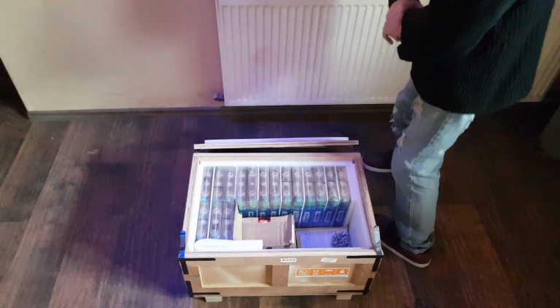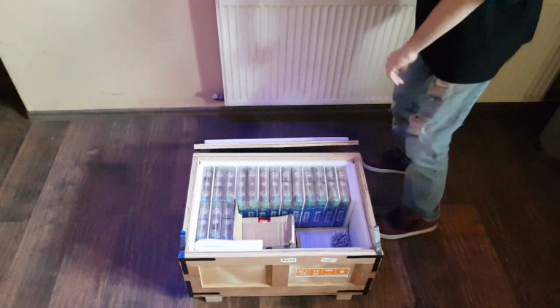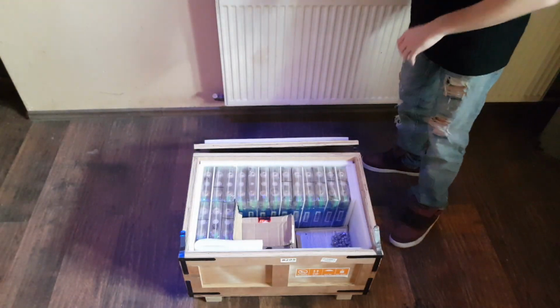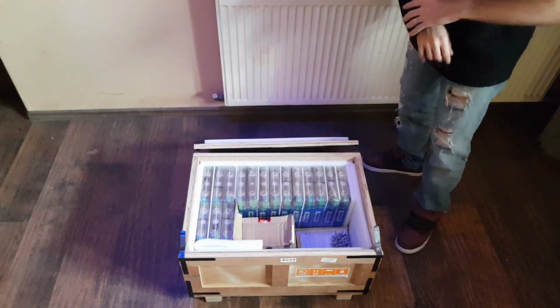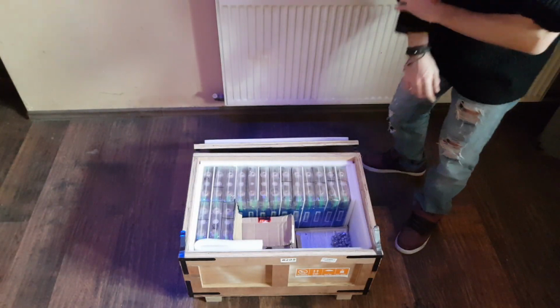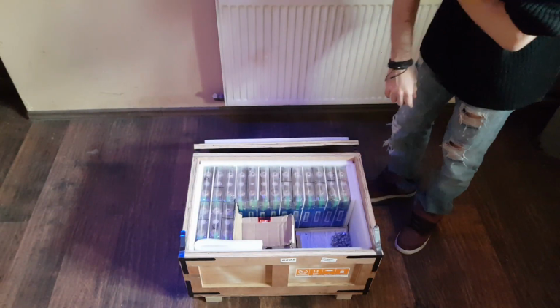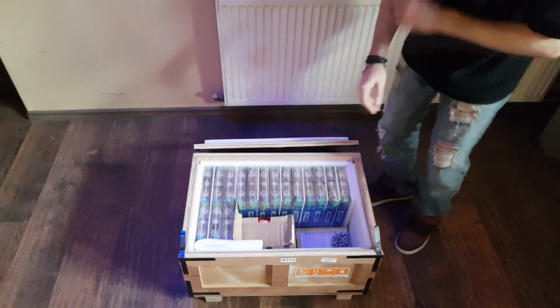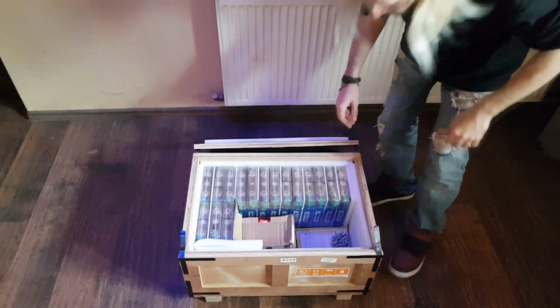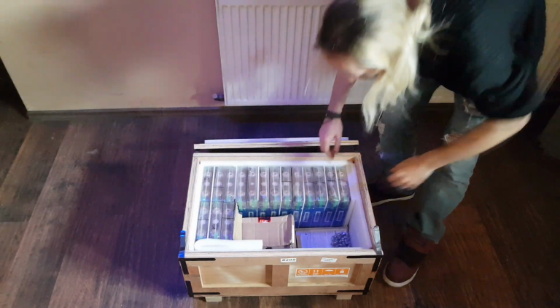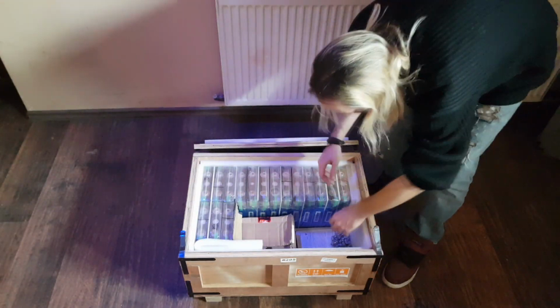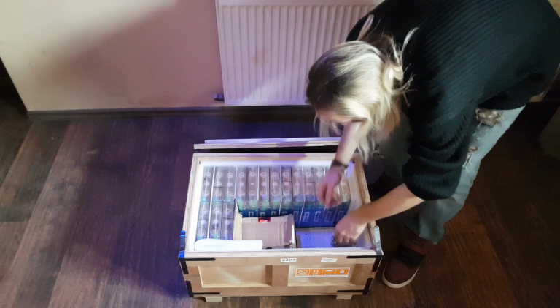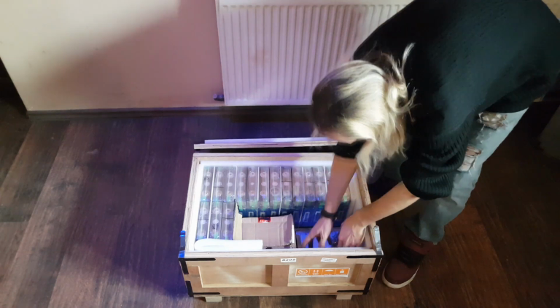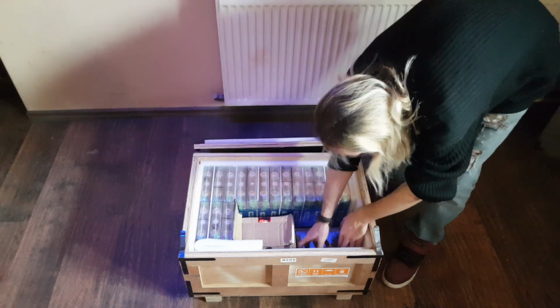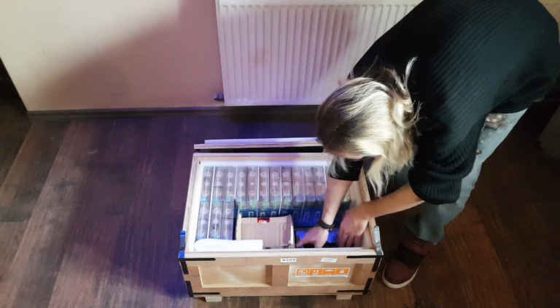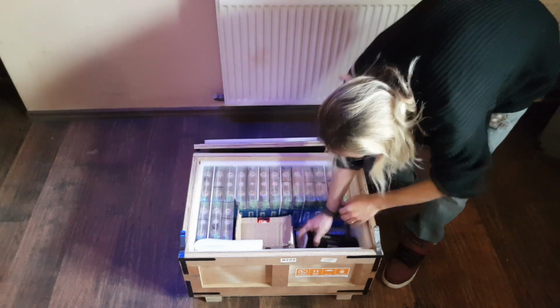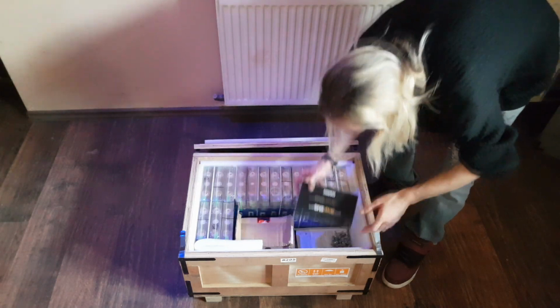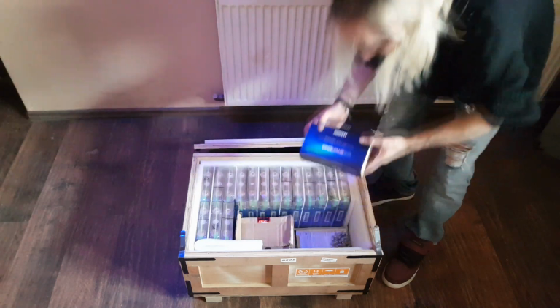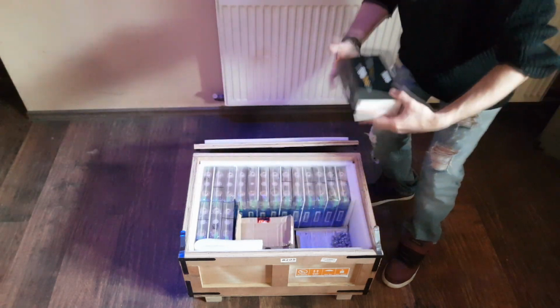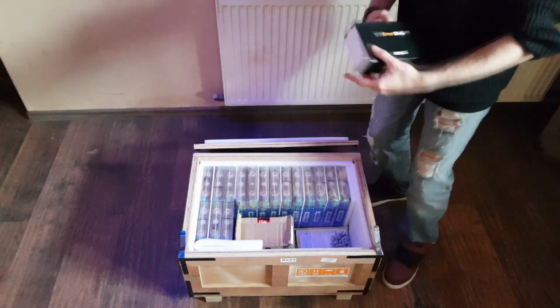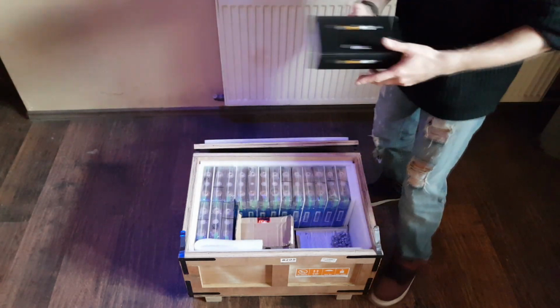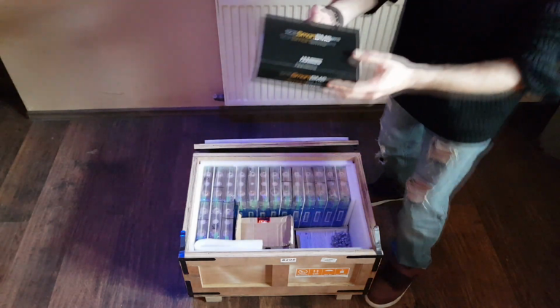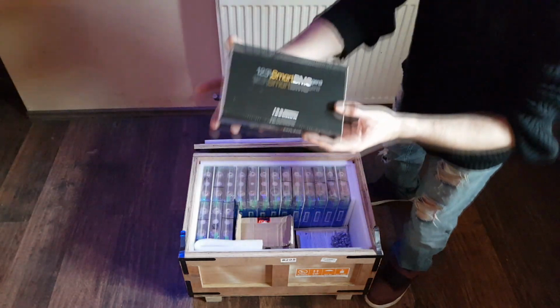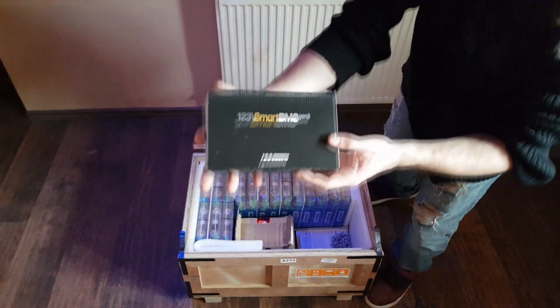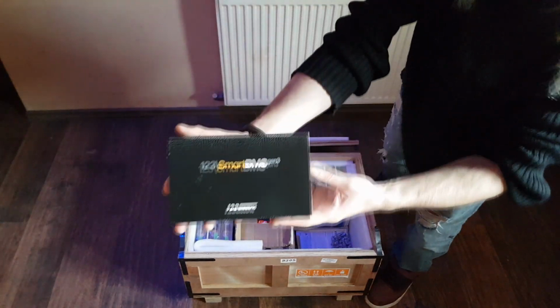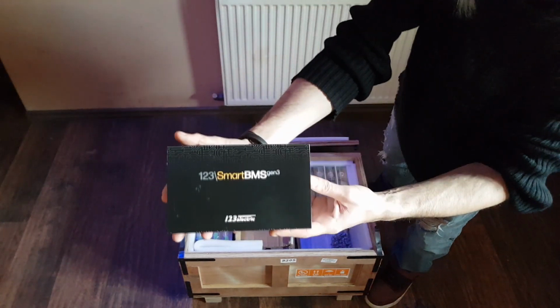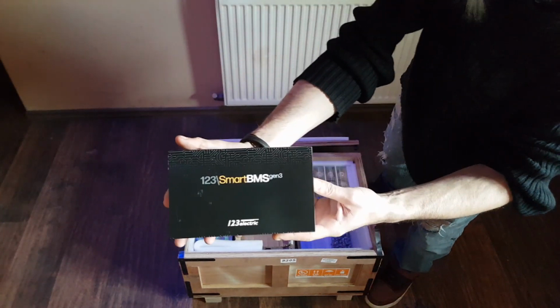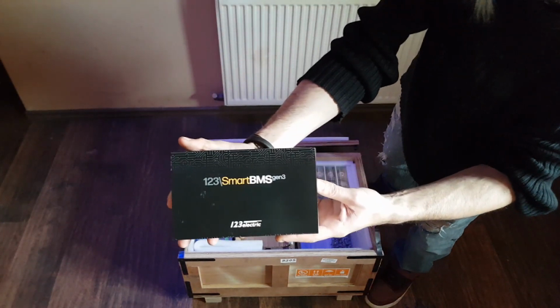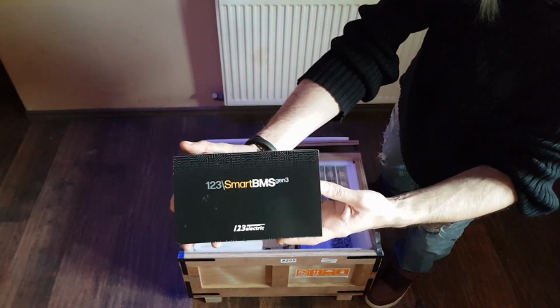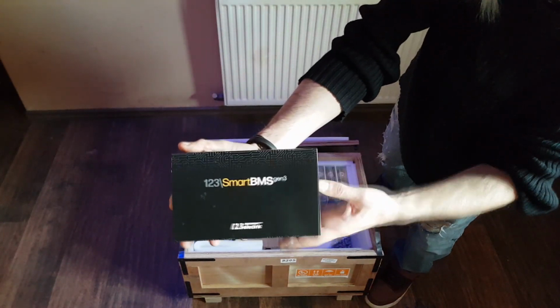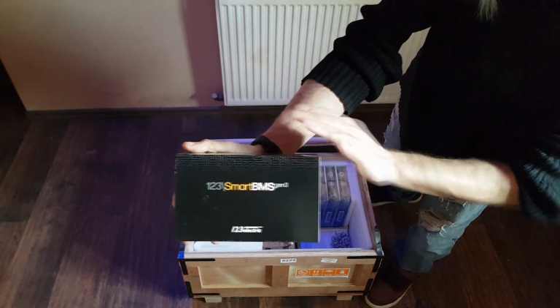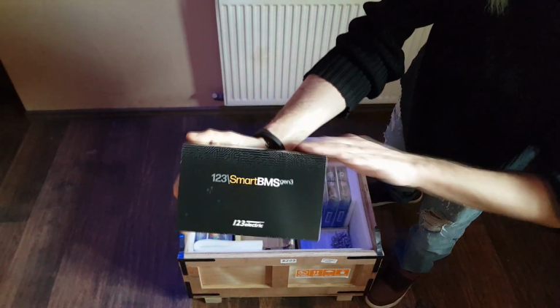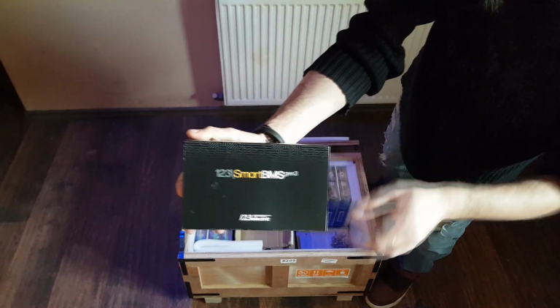This looks pretty well packed. Here we have our BMS that we'll be using for this project.